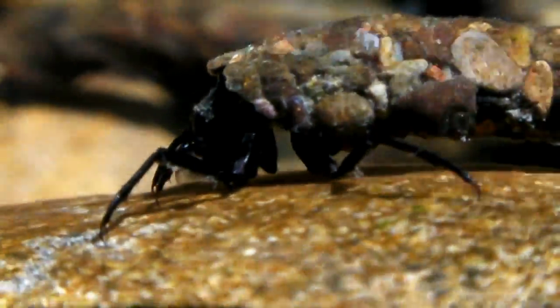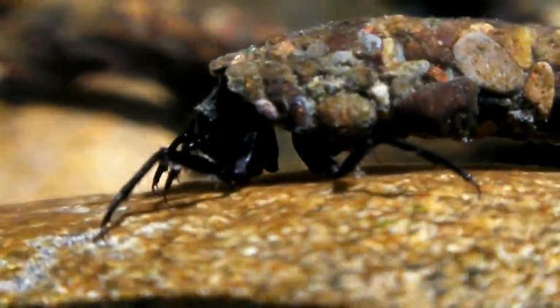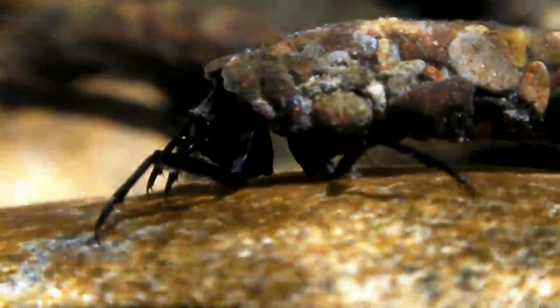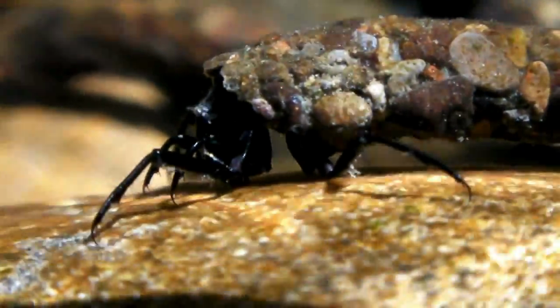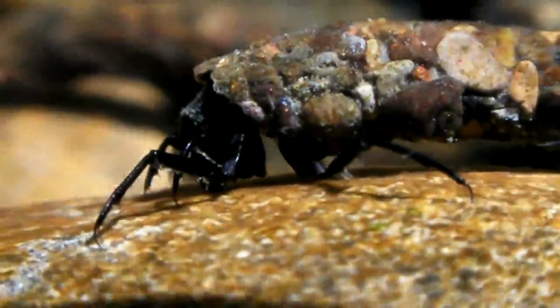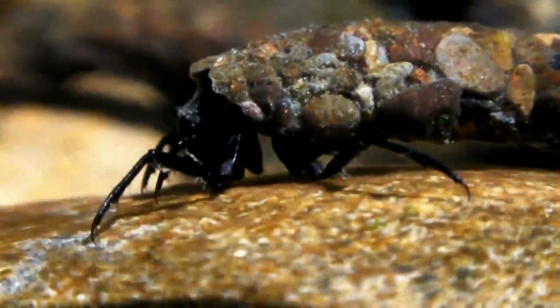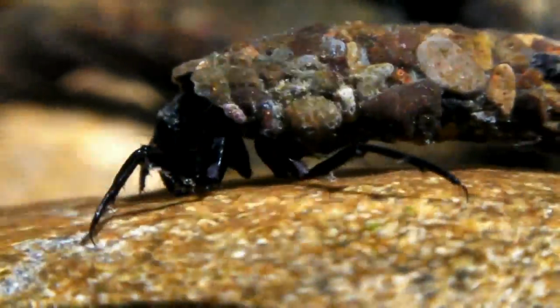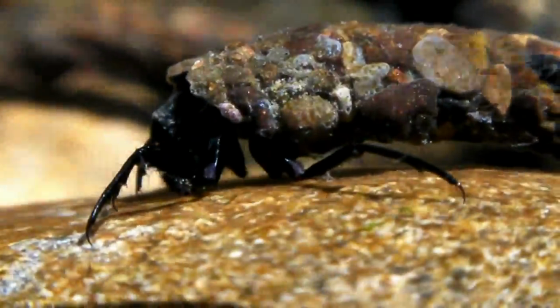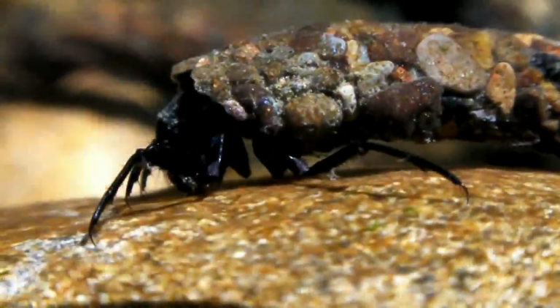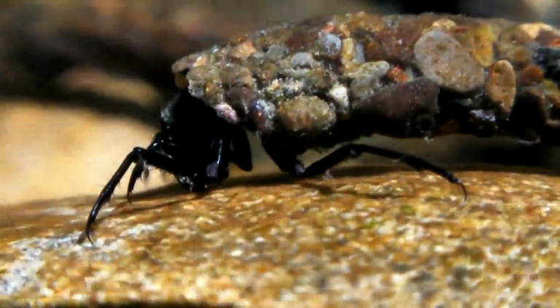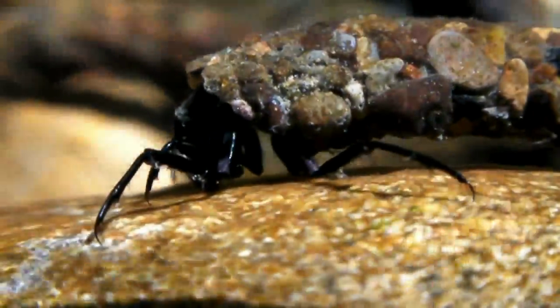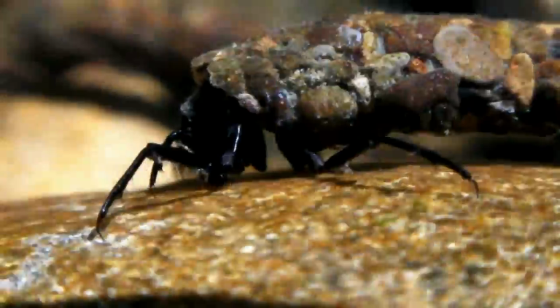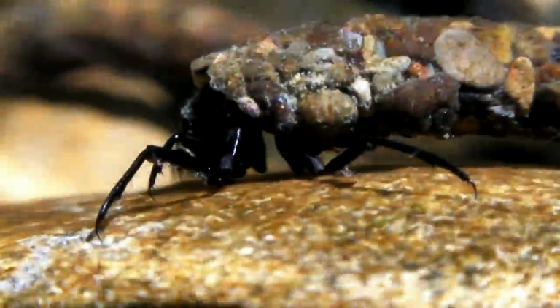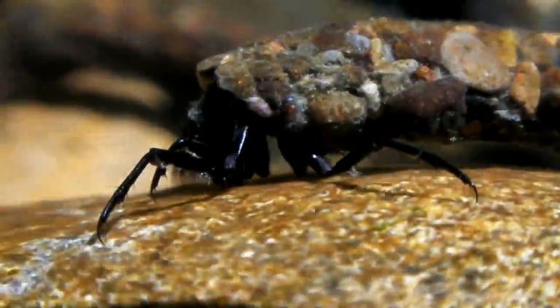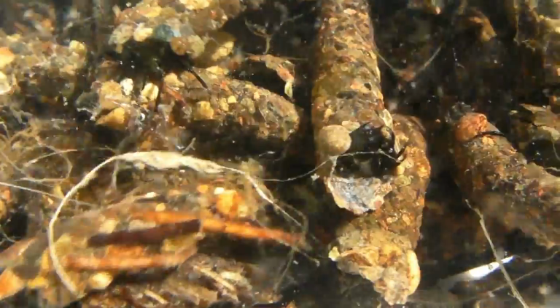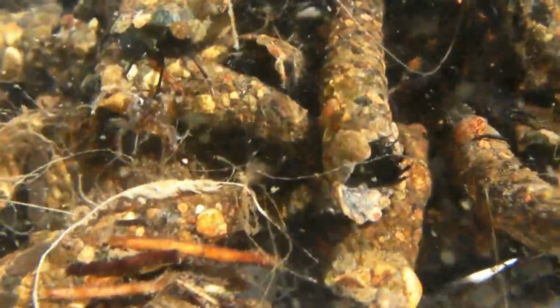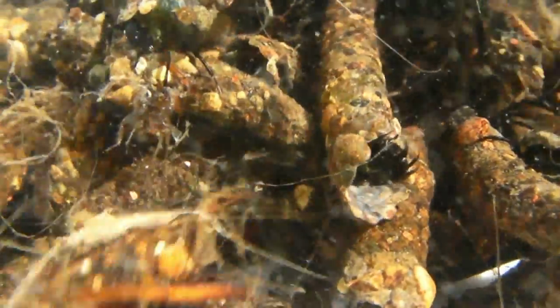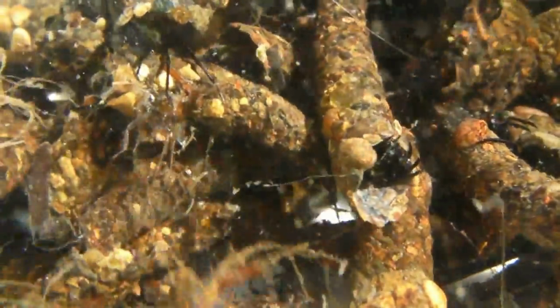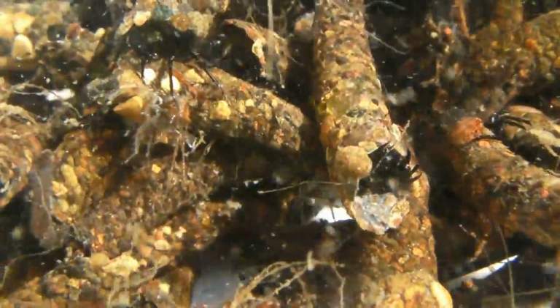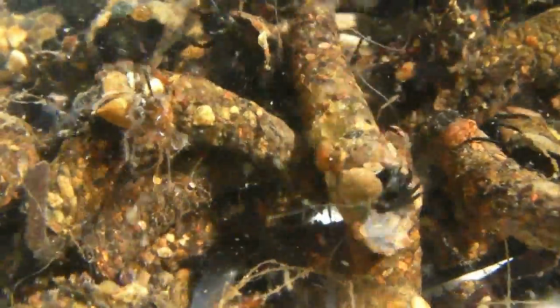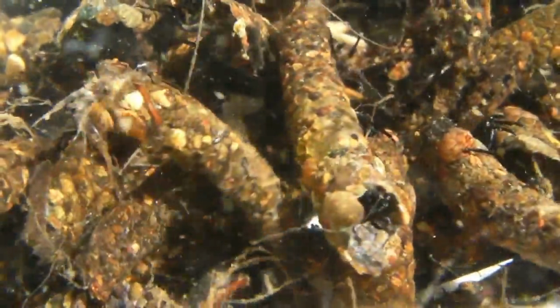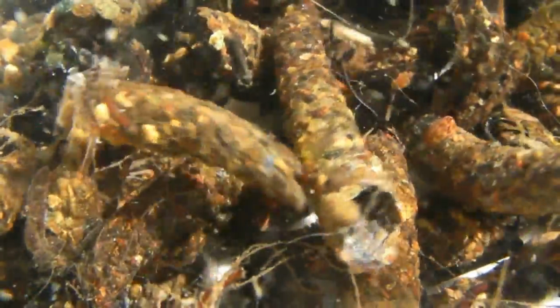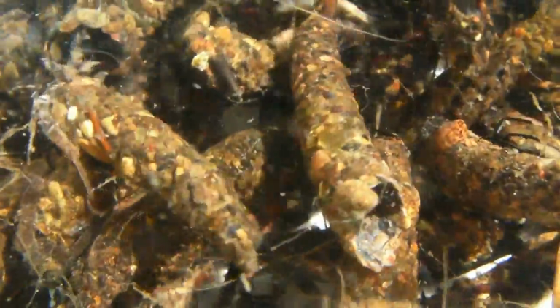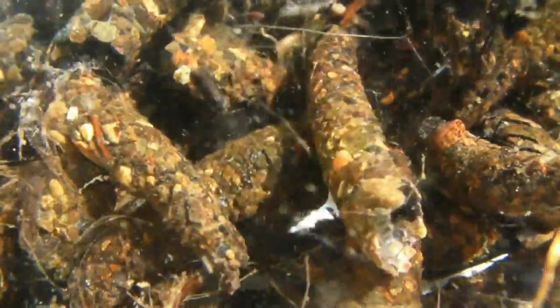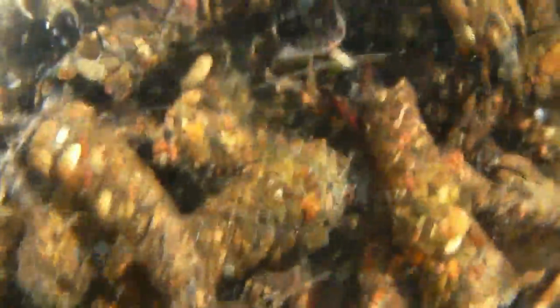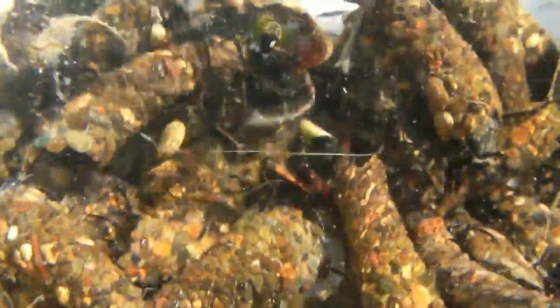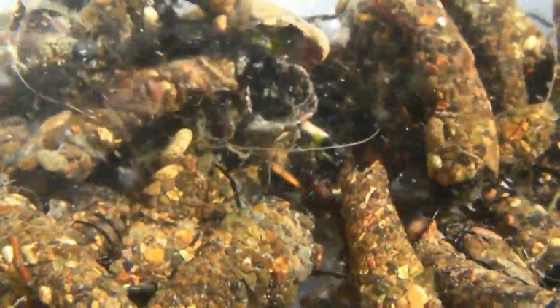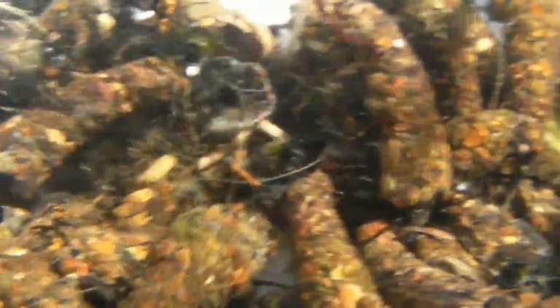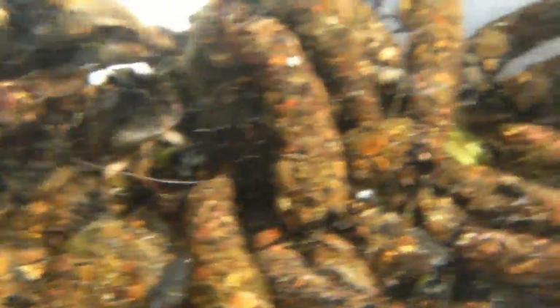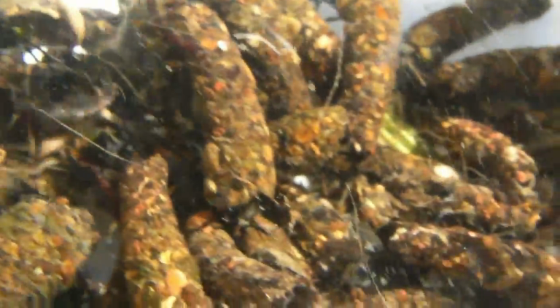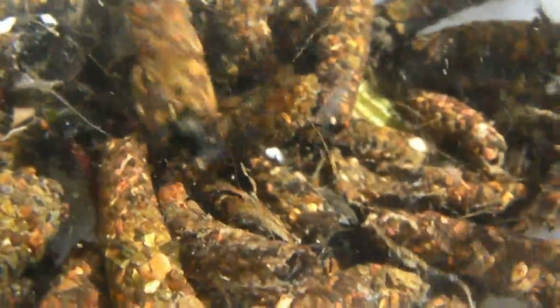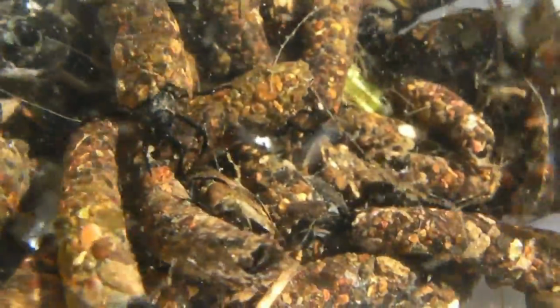October caddisflies are found across the northern Pacific, from California to northeastern Siberia and Japan. In uncontaminated environments, these caddisflies occur in large numbers. Their presence is a good indication of high water quality.